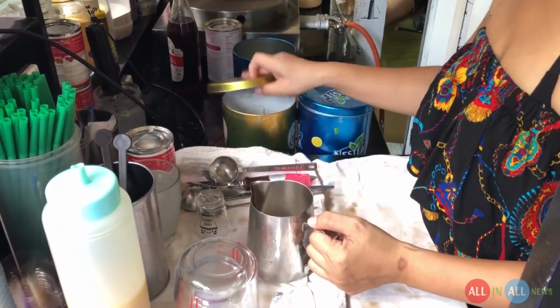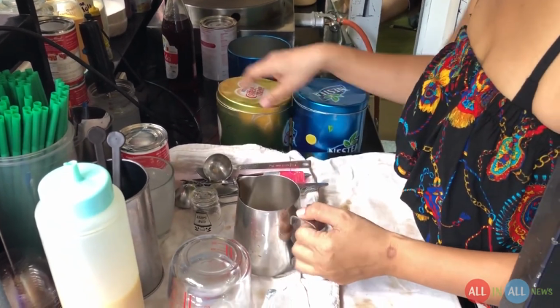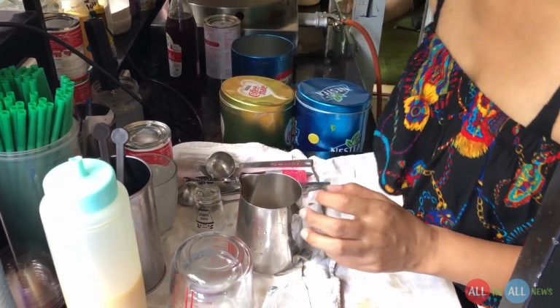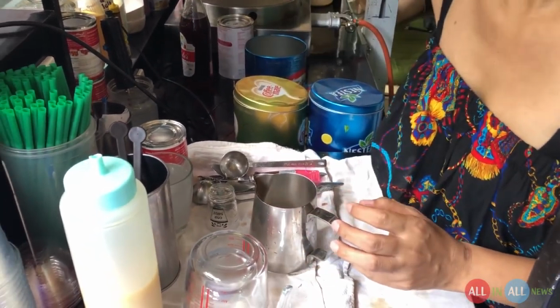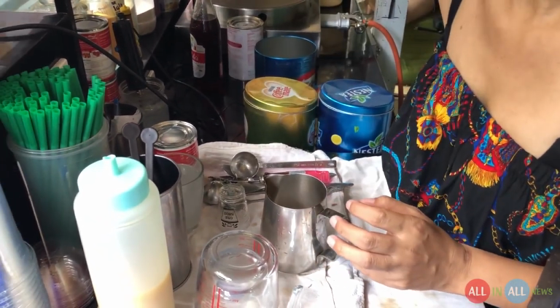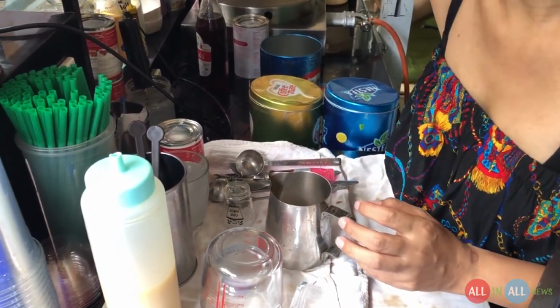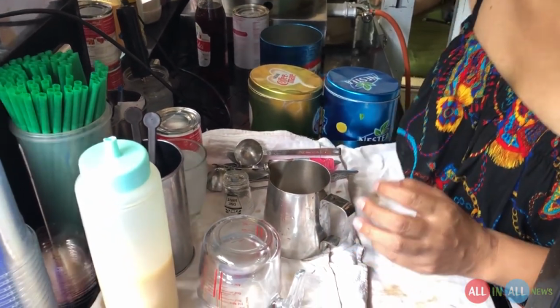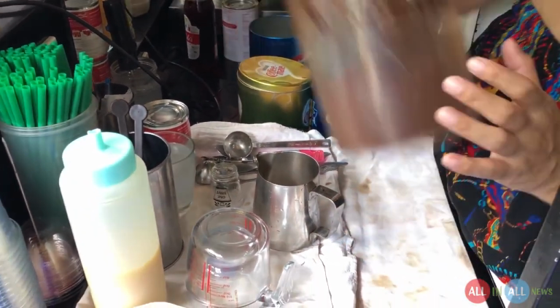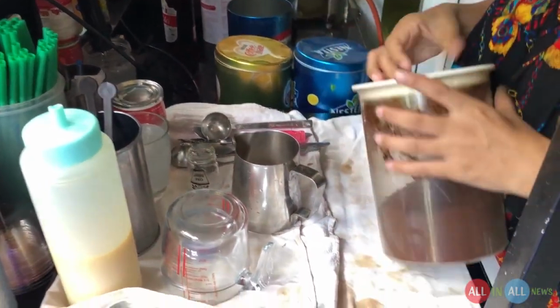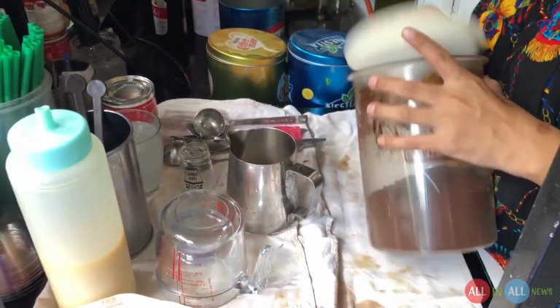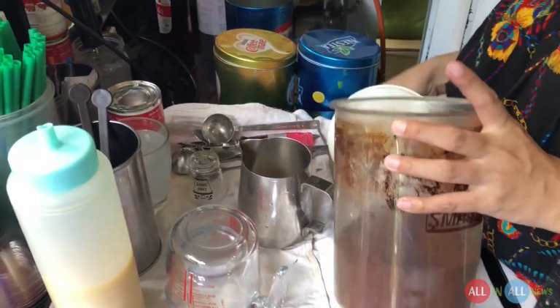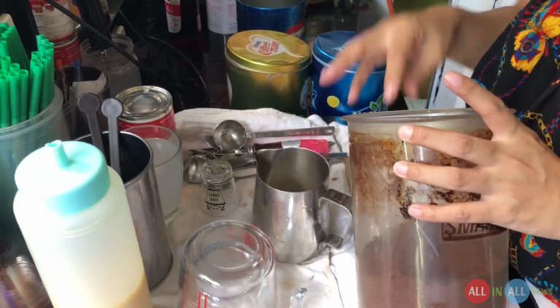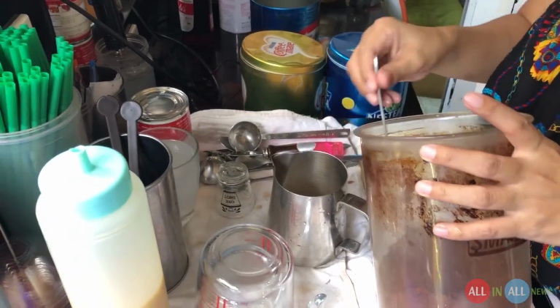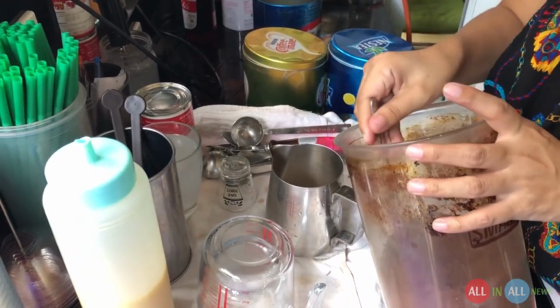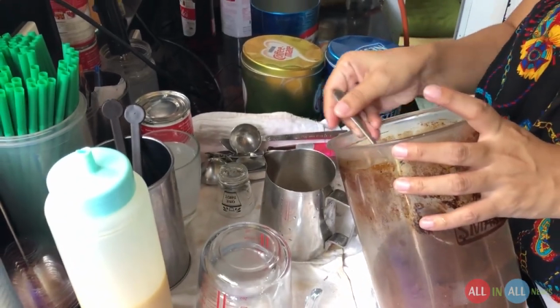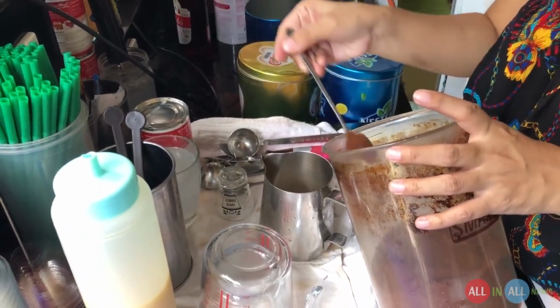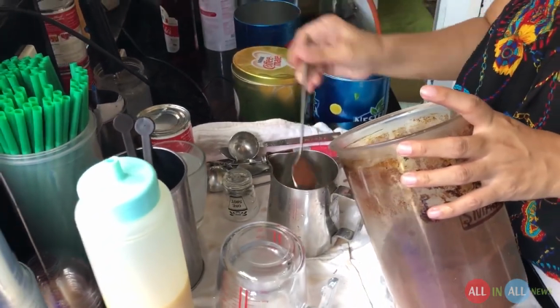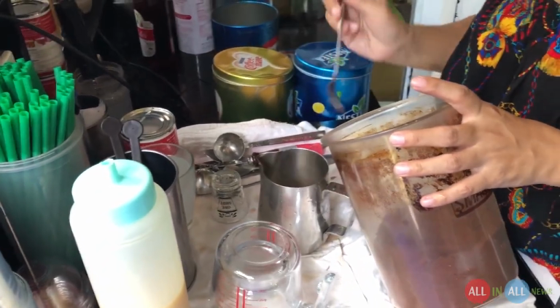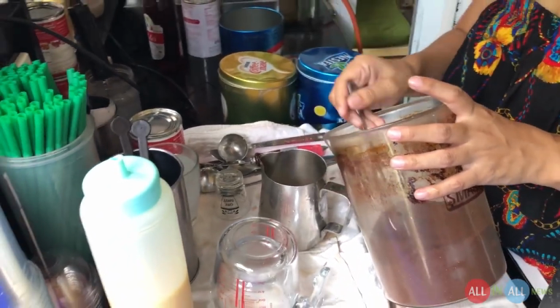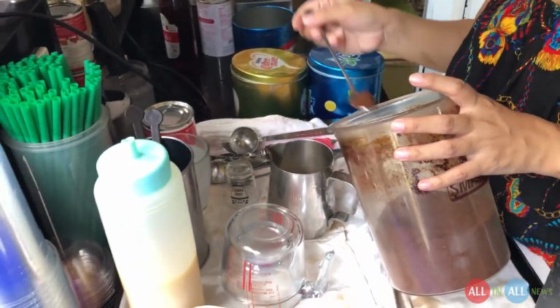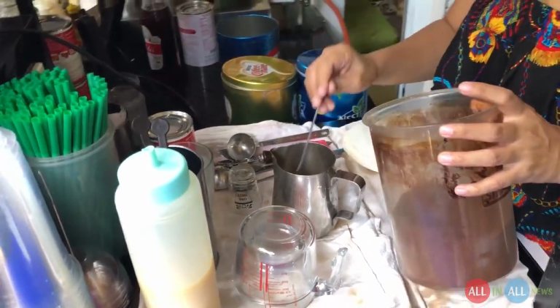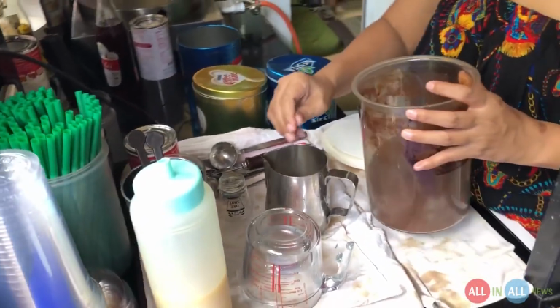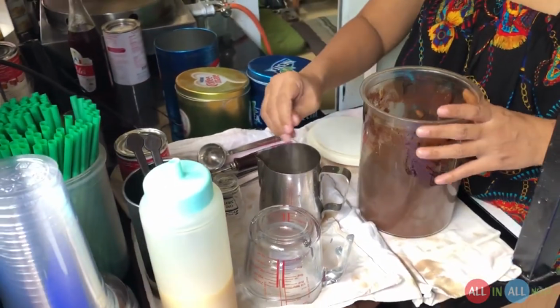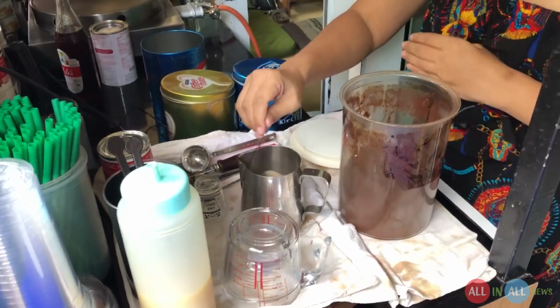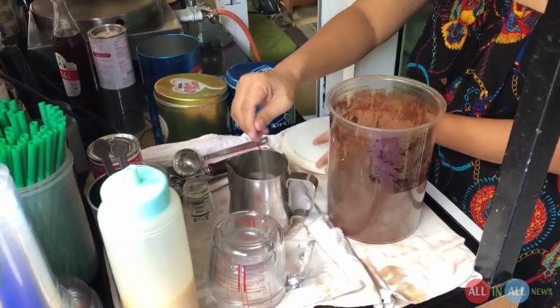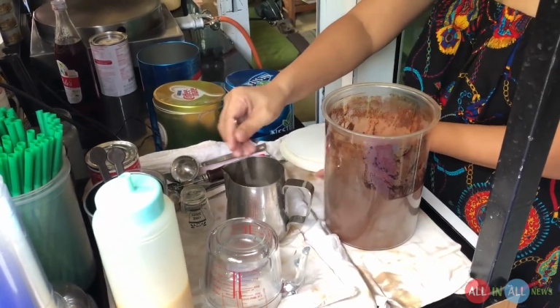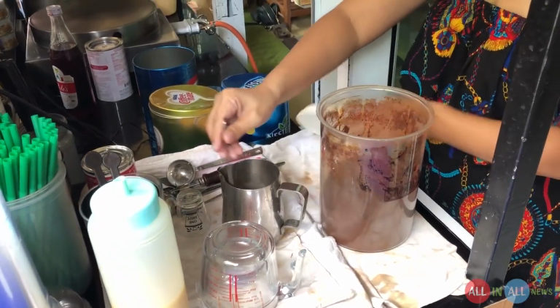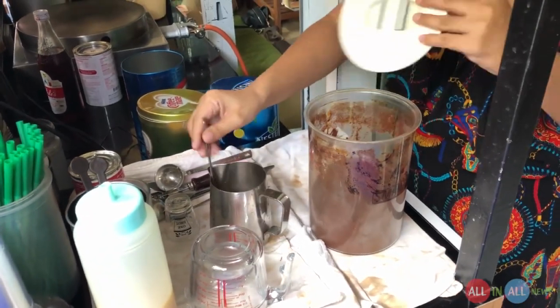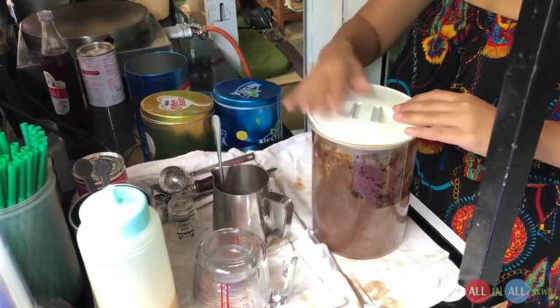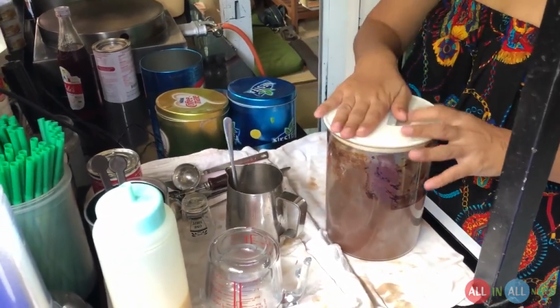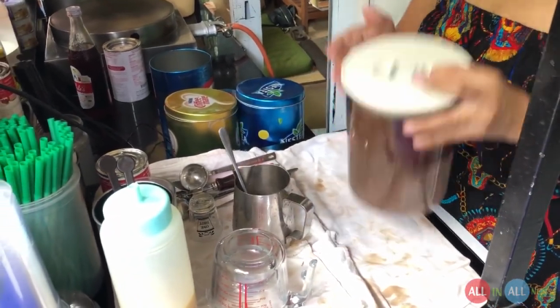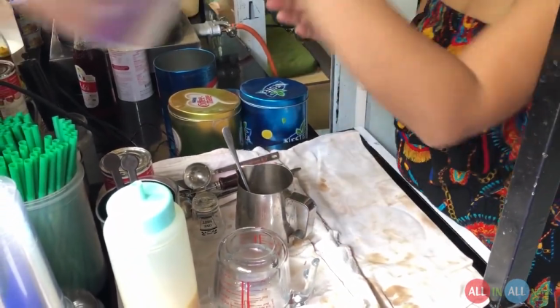Now she's going to add the coffee — look at this, she adds two spoons of coffee and that's a huge amount. I'm sure this cold coffee will be very strong.